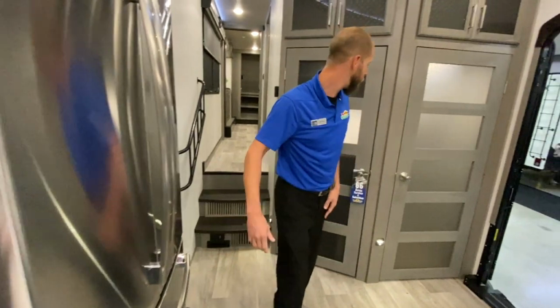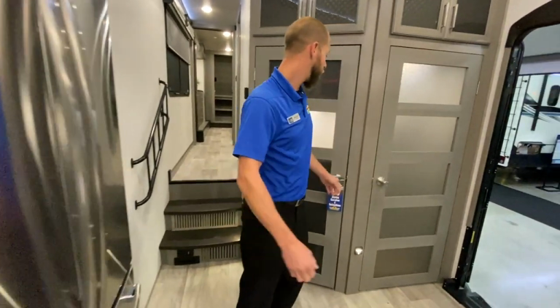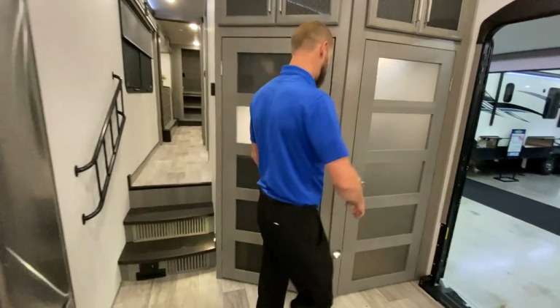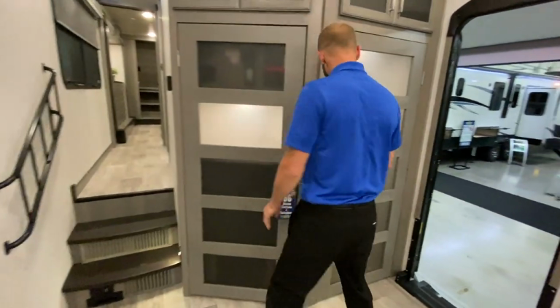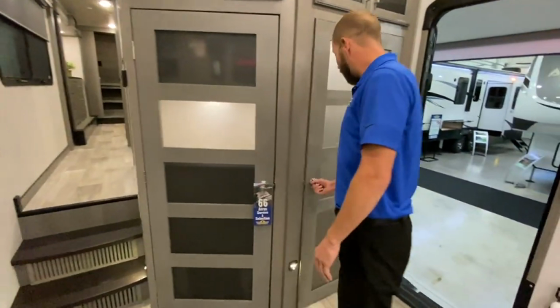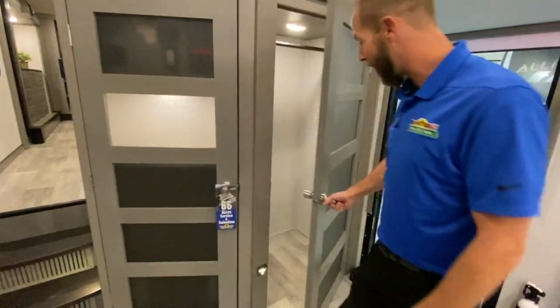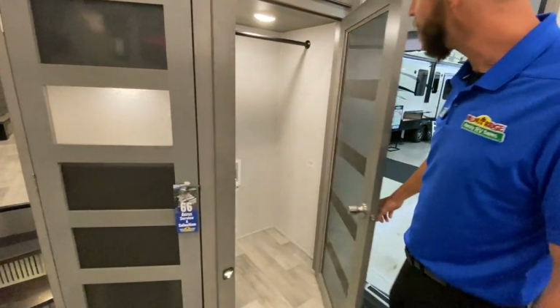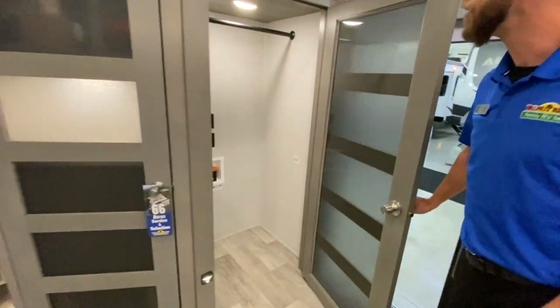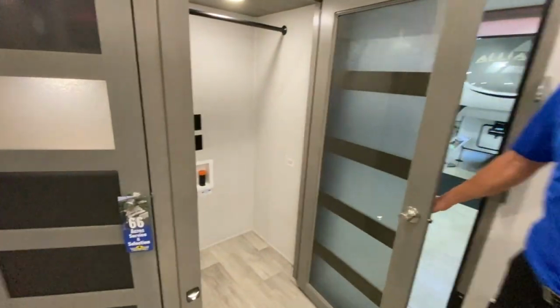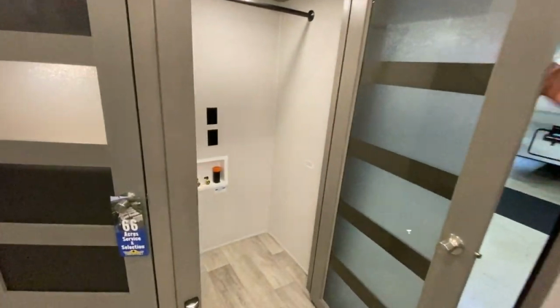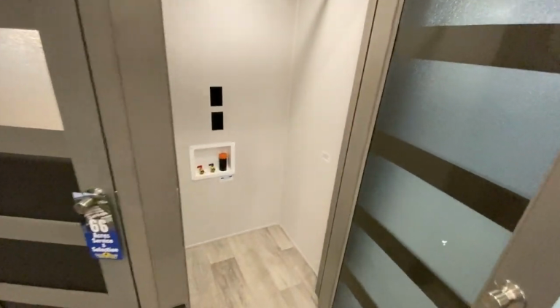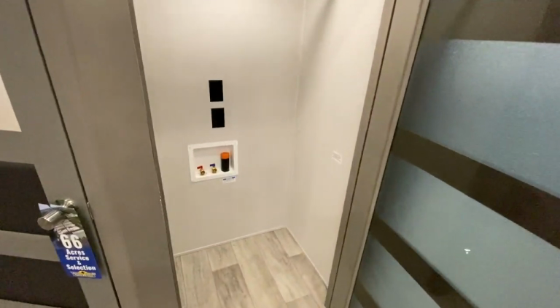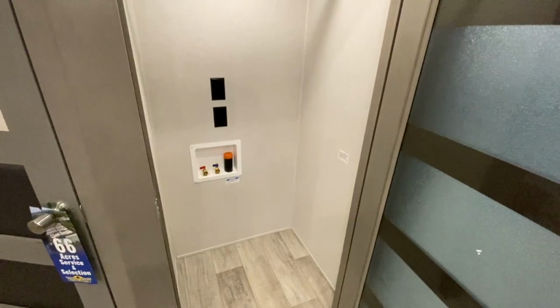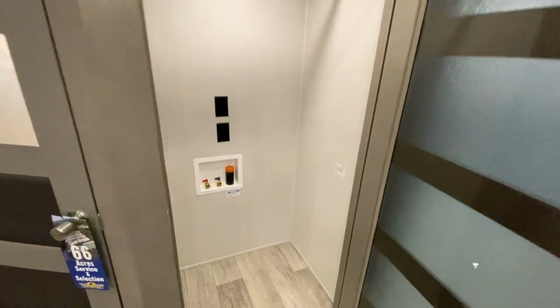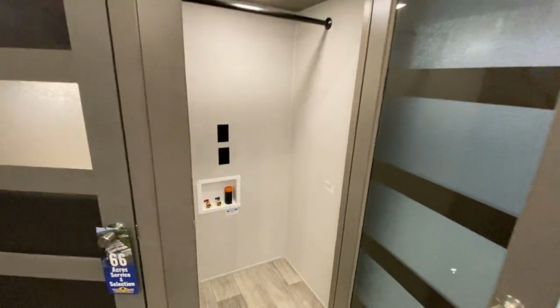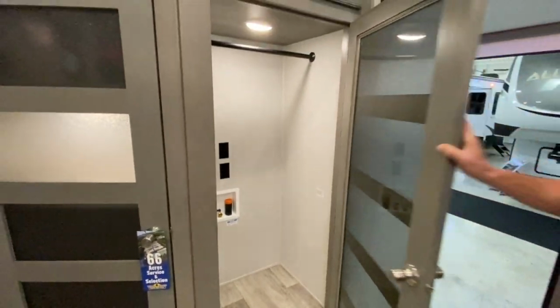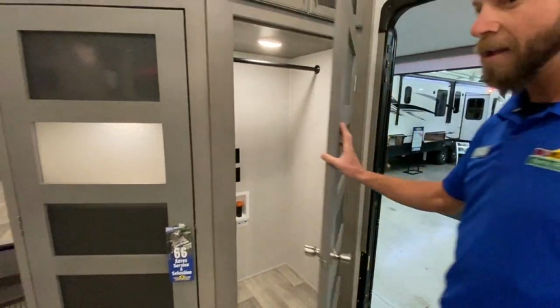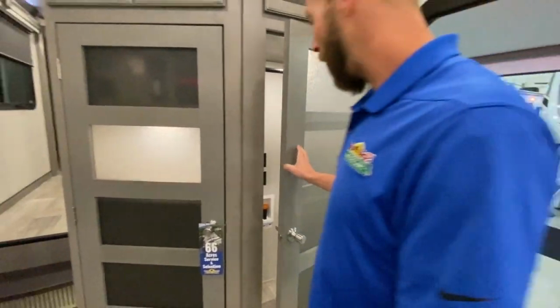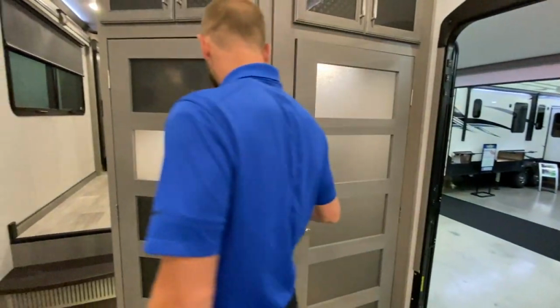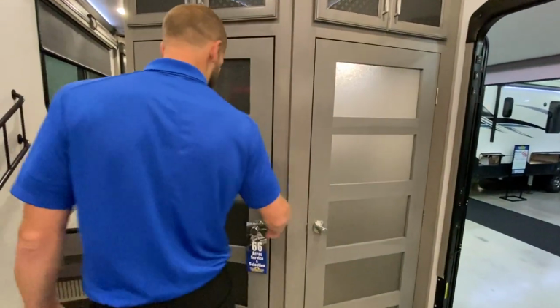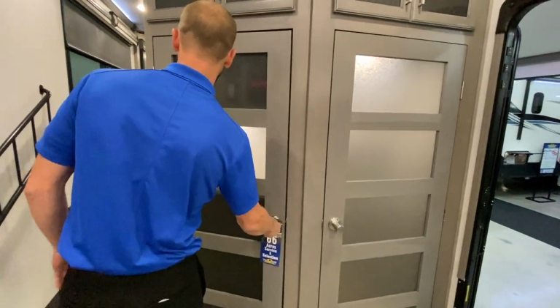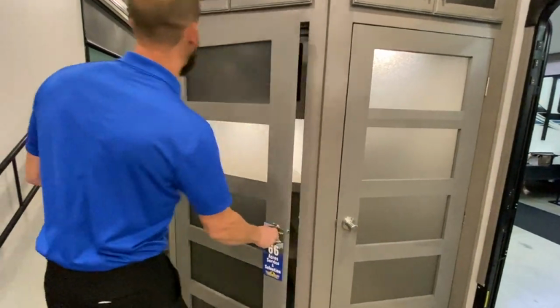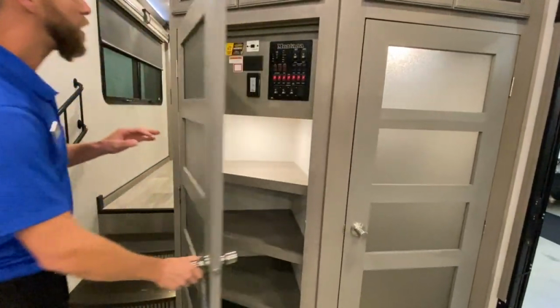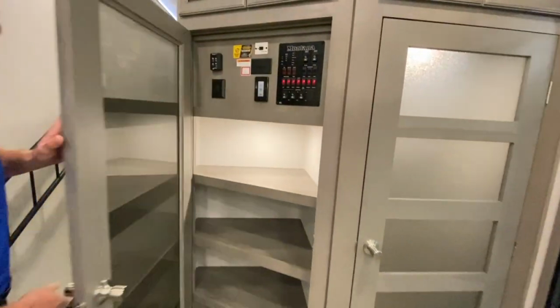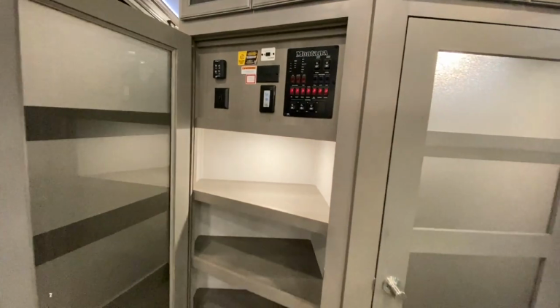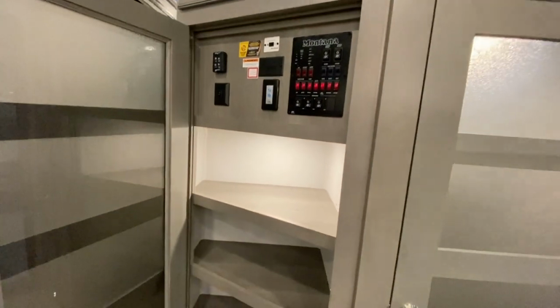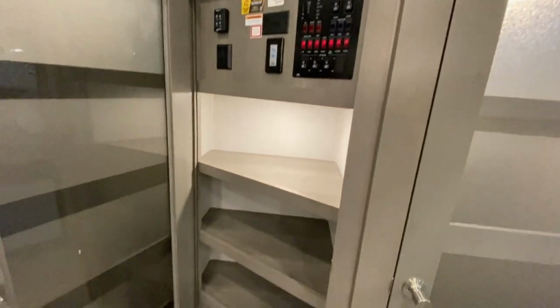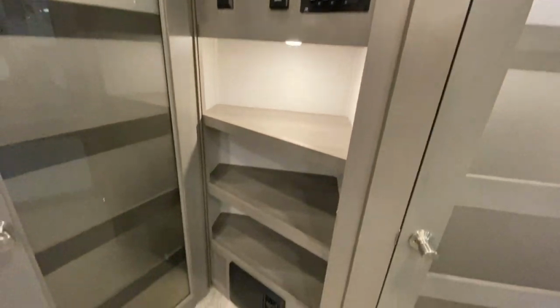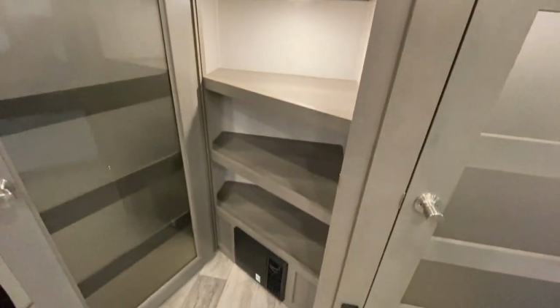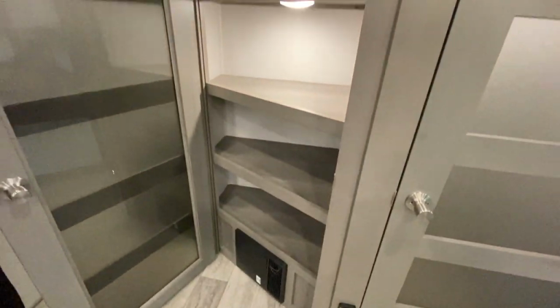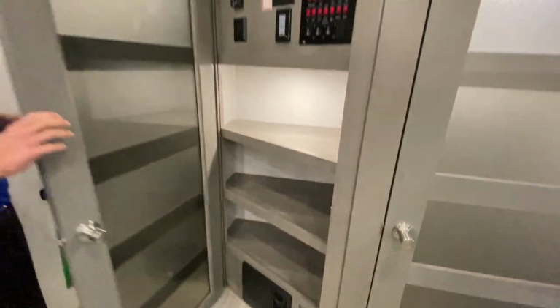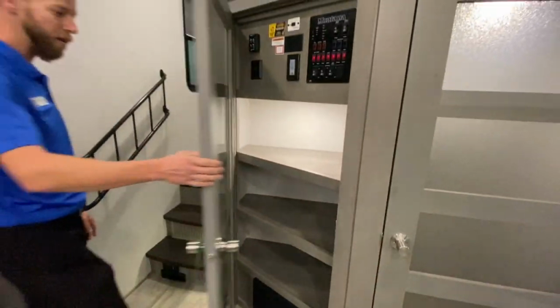This is super unique — this floor plan has an enormous washer and dryer closet downstairs. Big pantry over here with all your control panel, and all your buttons and things hidden inside.